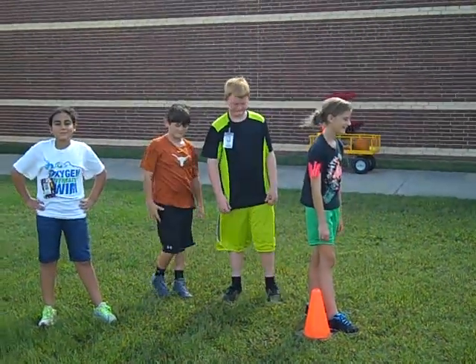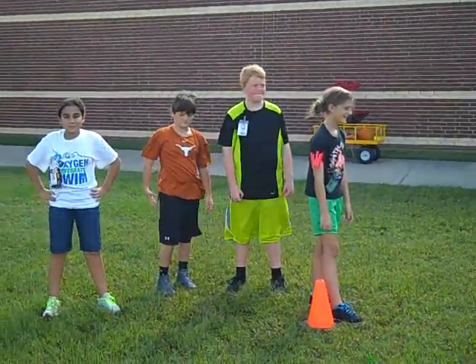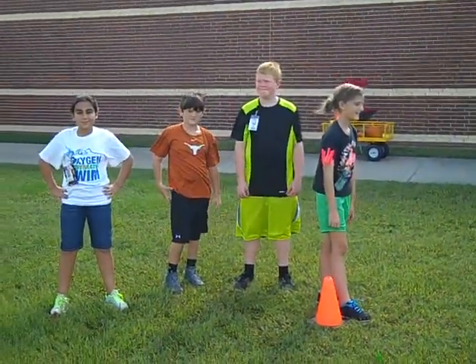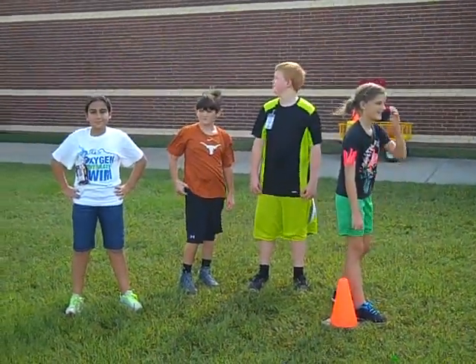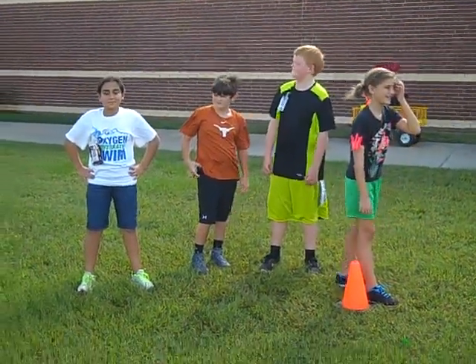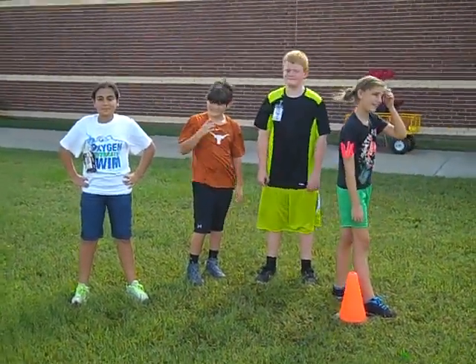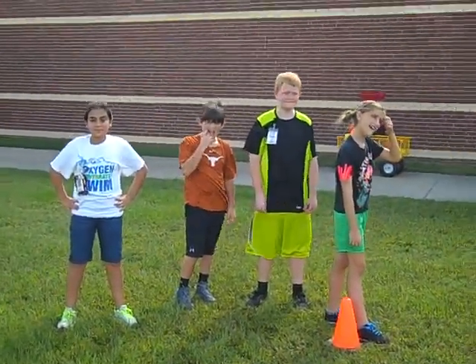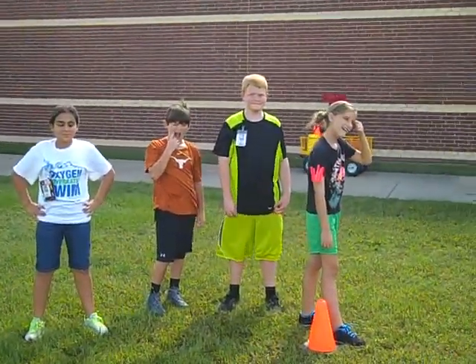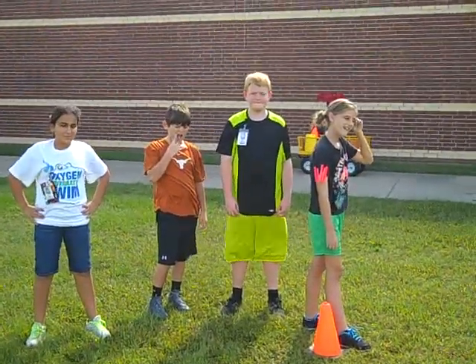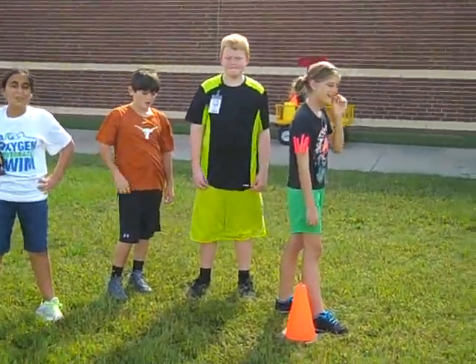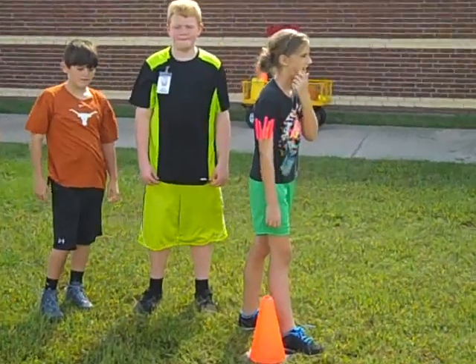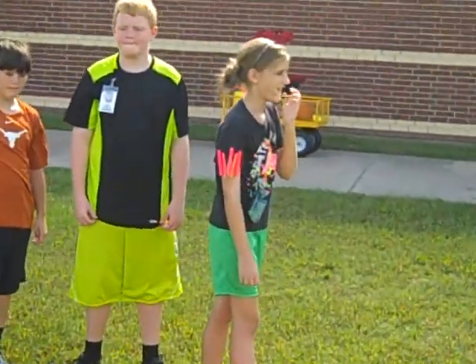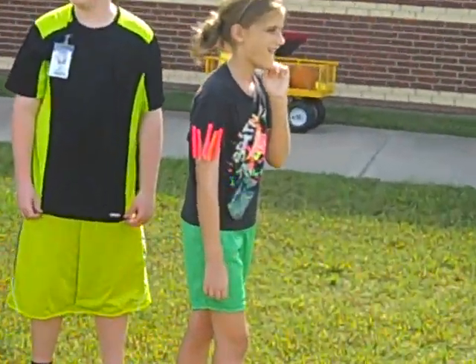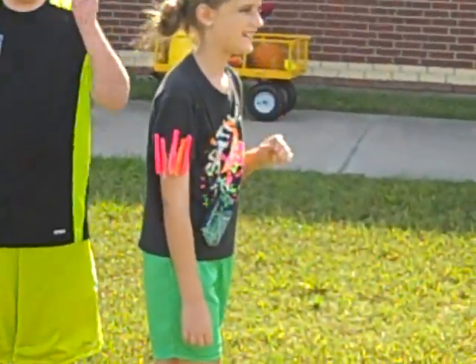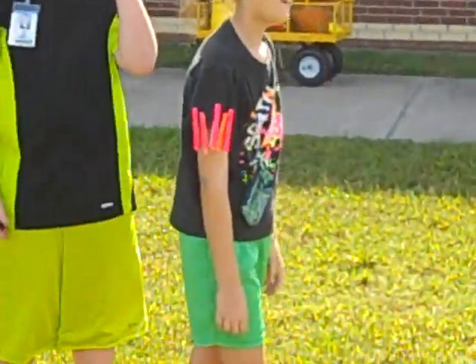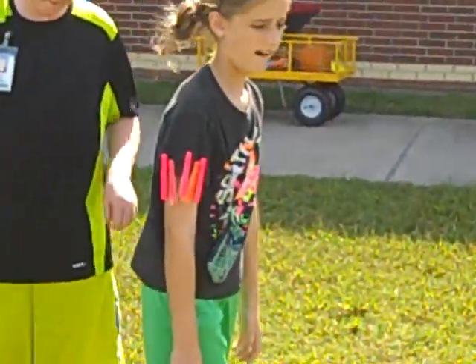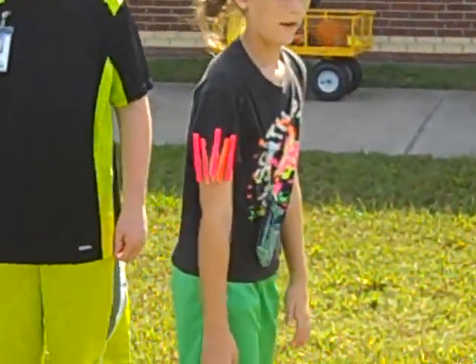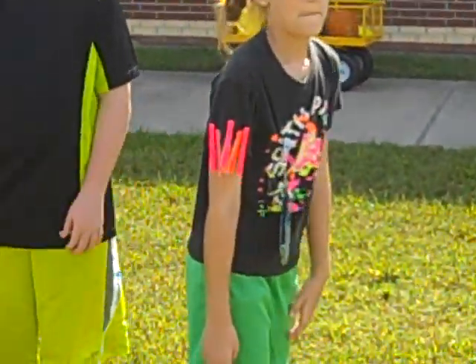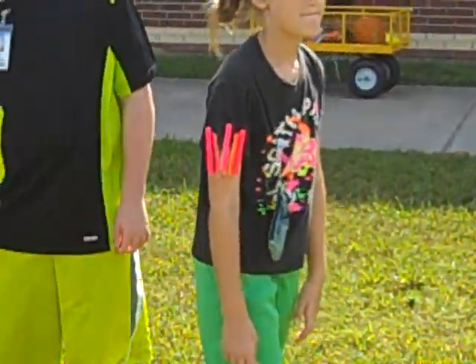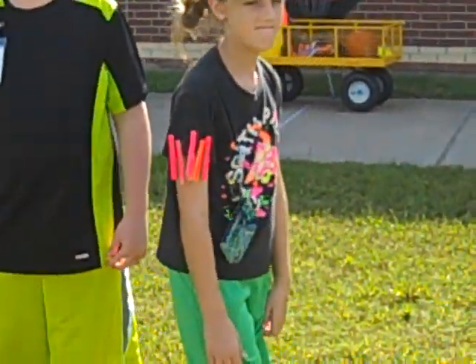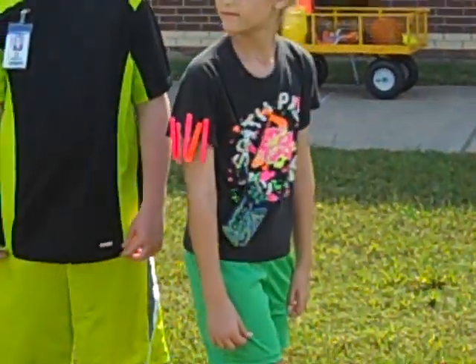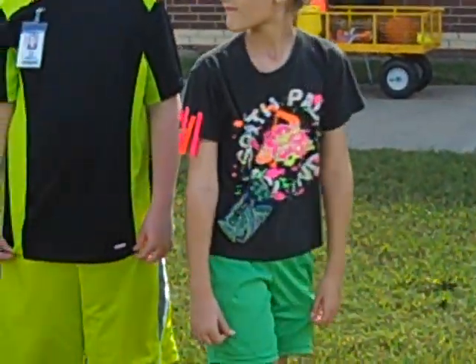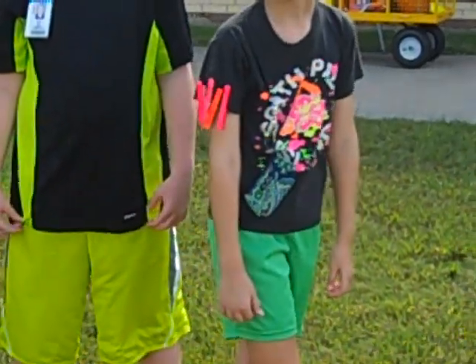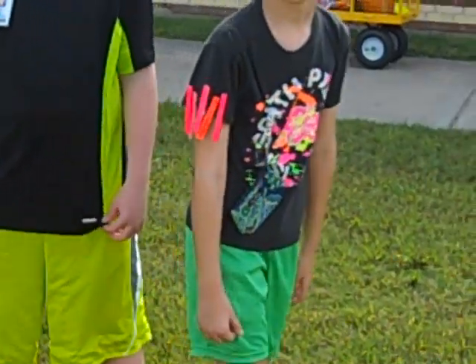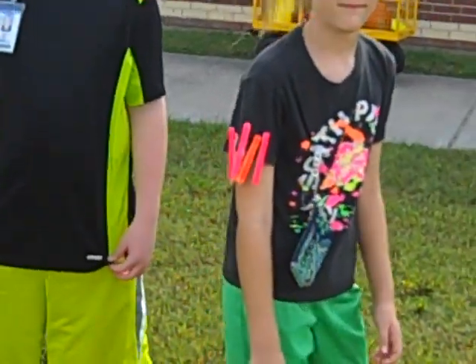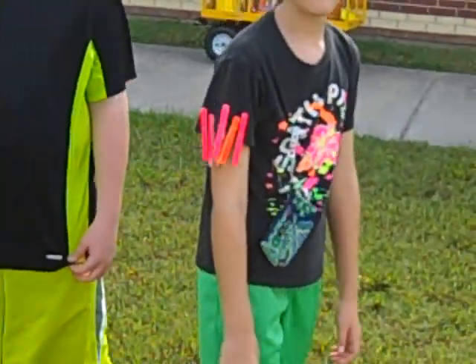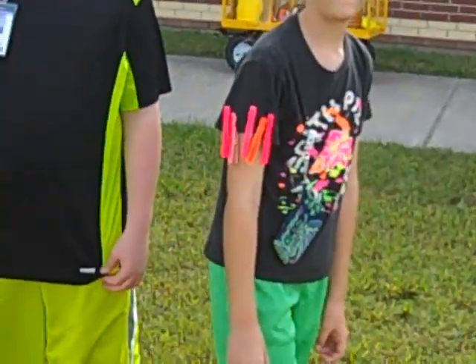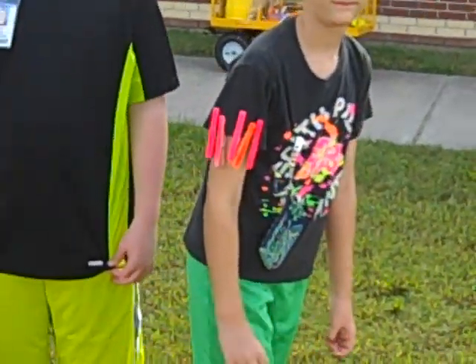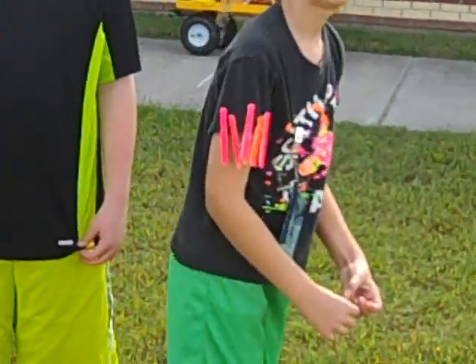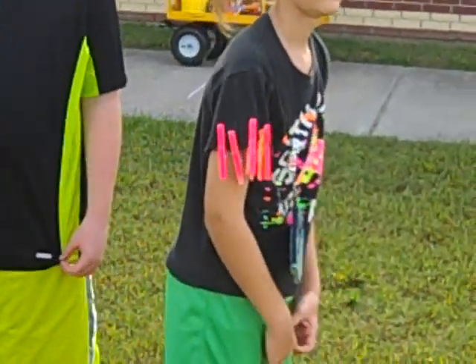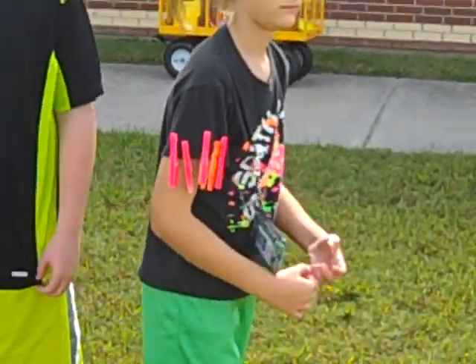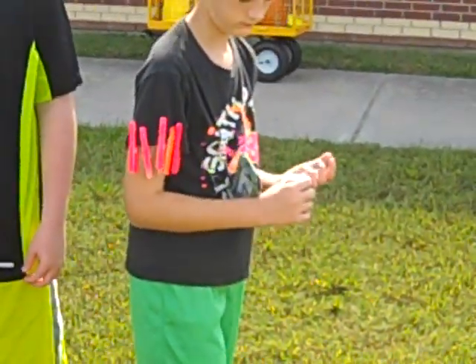This is the clothespin relay, and it's called the clothespin relay because on the sleeve of the student here are five clothespins. Third, fourth, and fifth grade will use five clothespins.